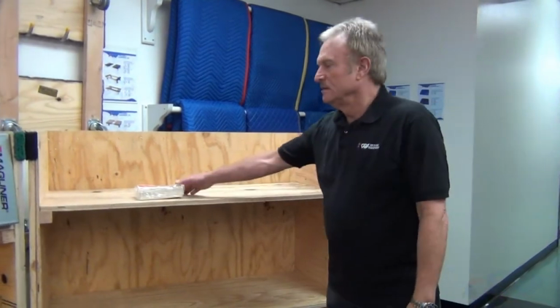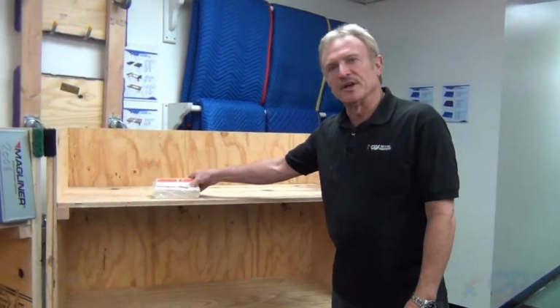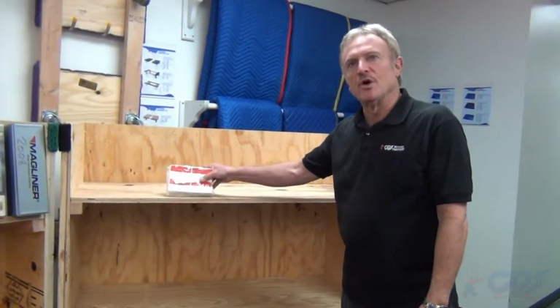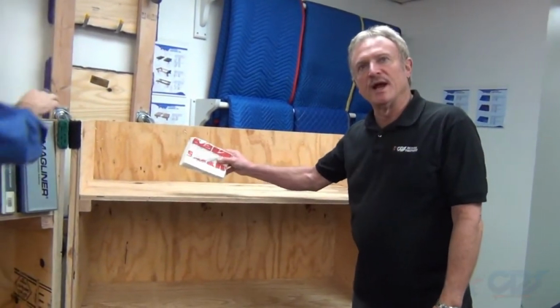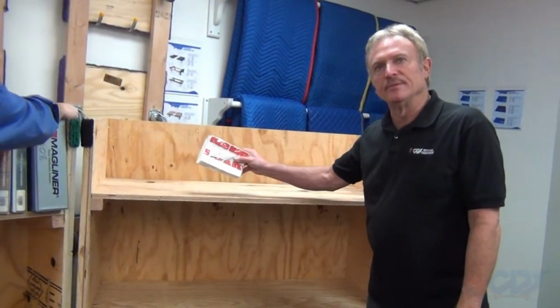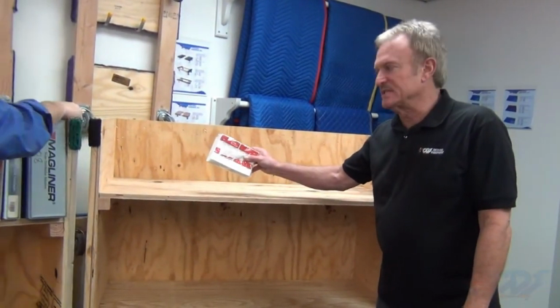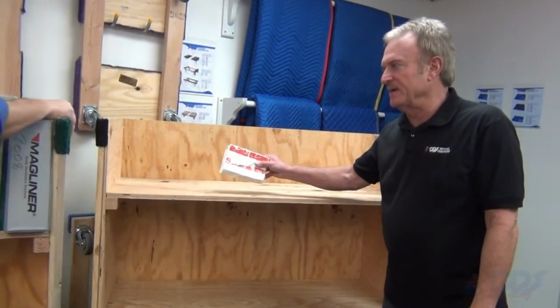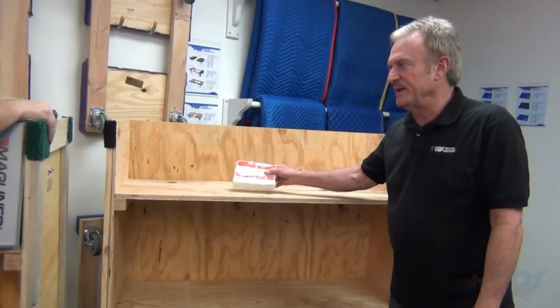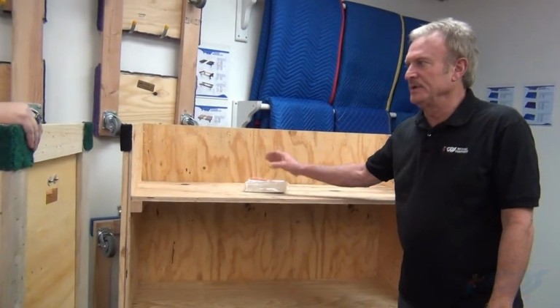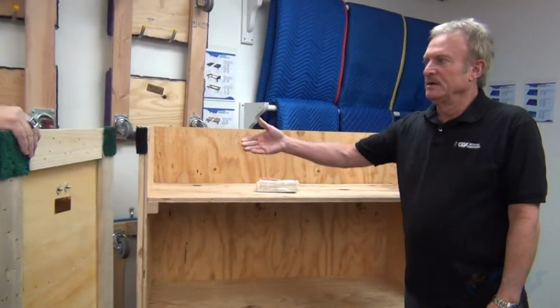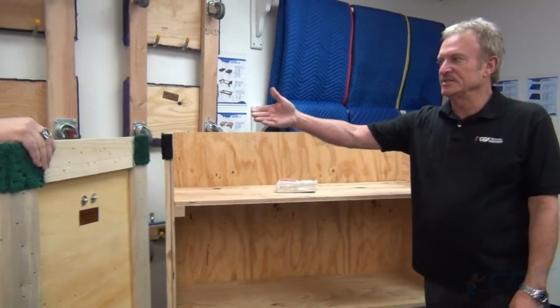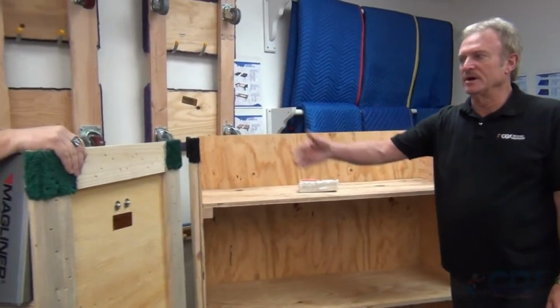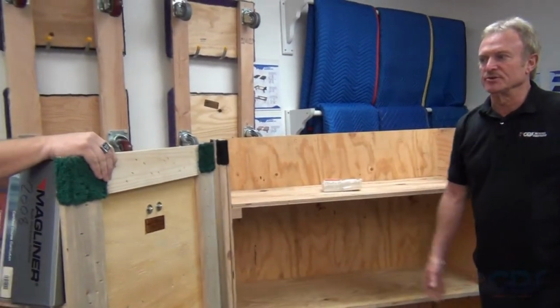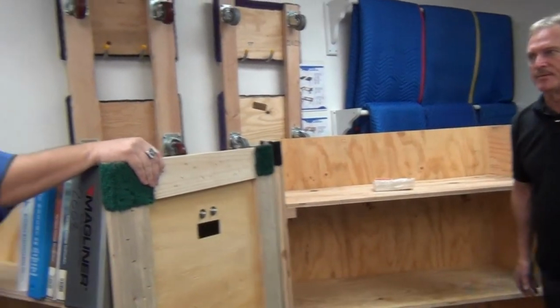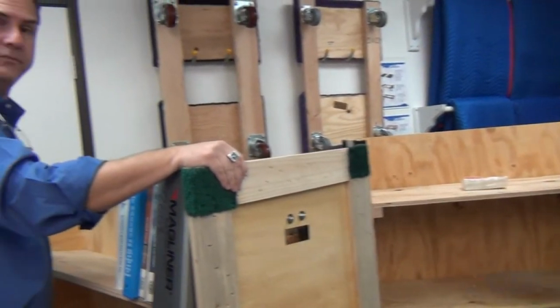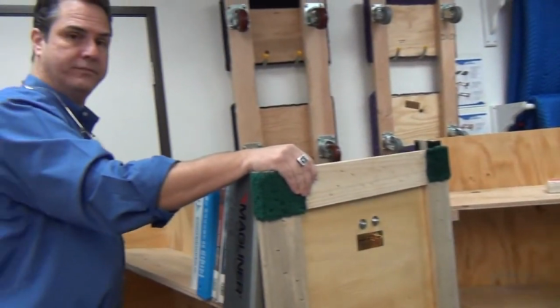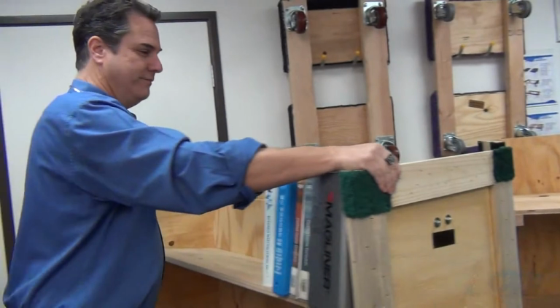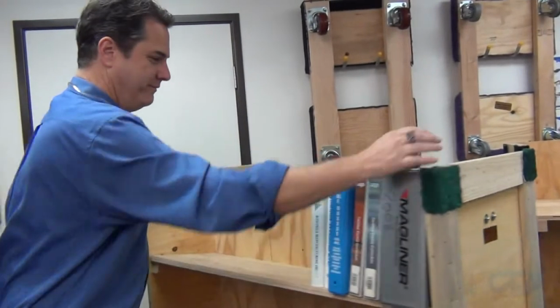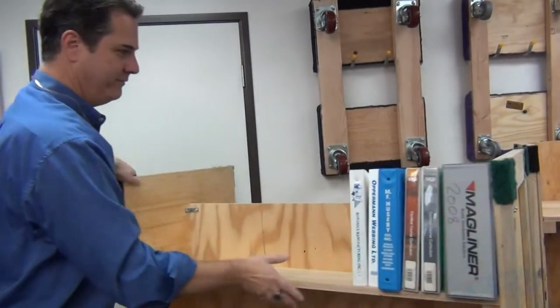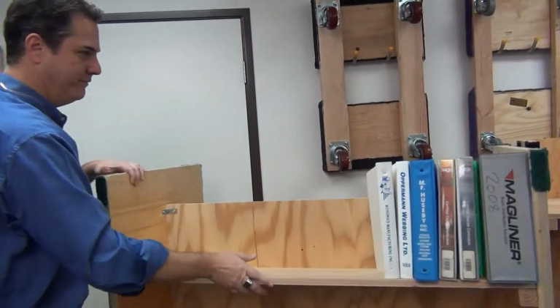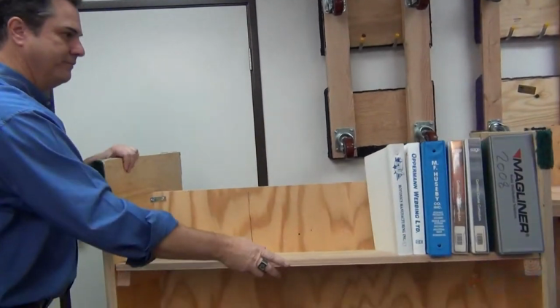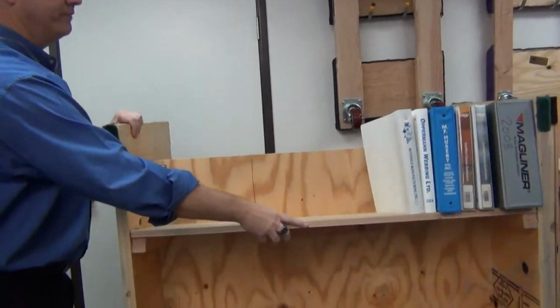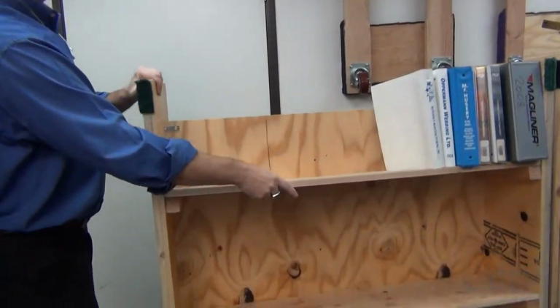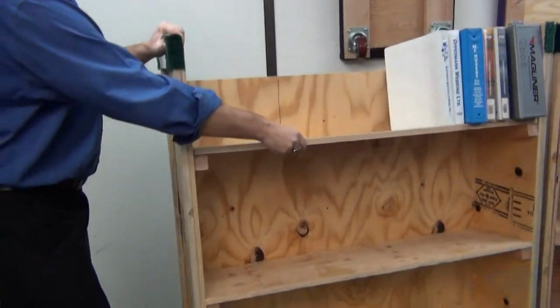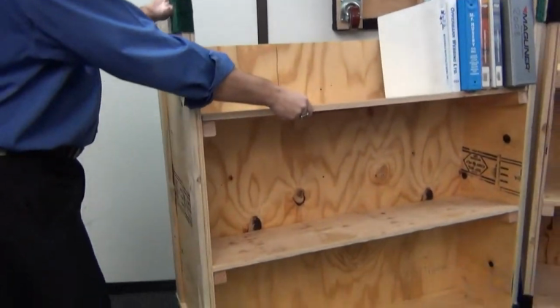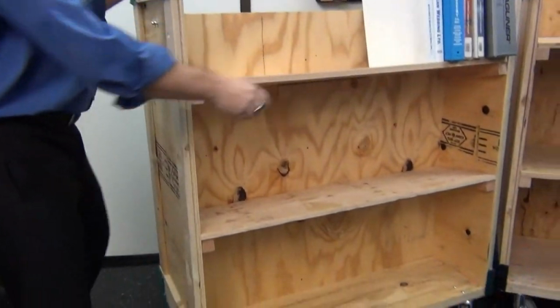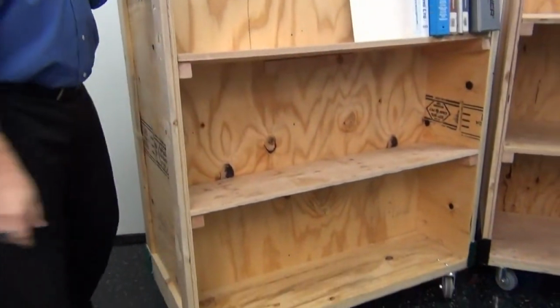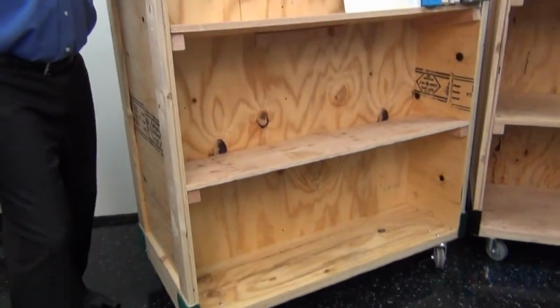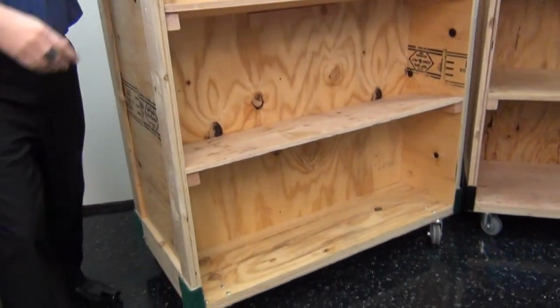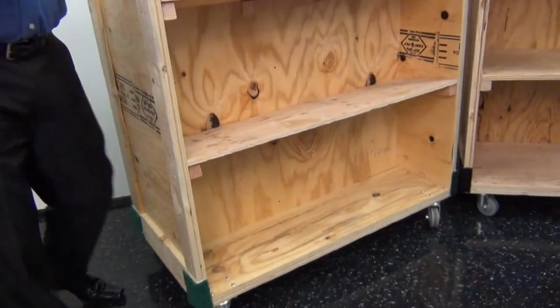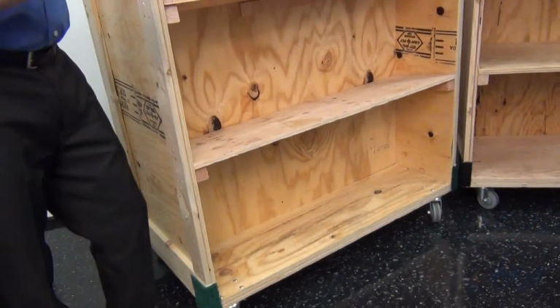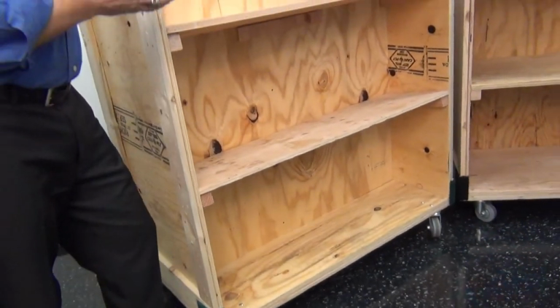Don't forget your In and Out labels — tag everything. Our next cart here is your library cart: three shelves on both sides, tilted in, keeps your books on there nicely.